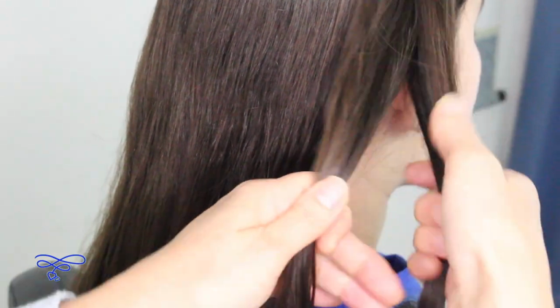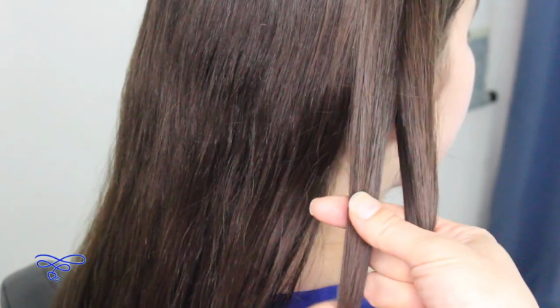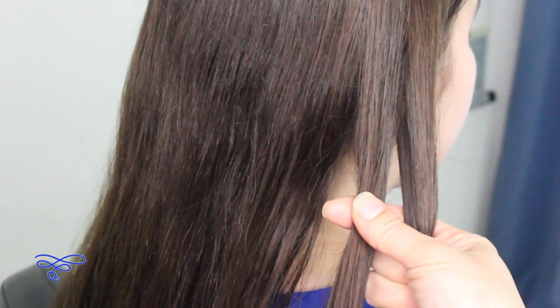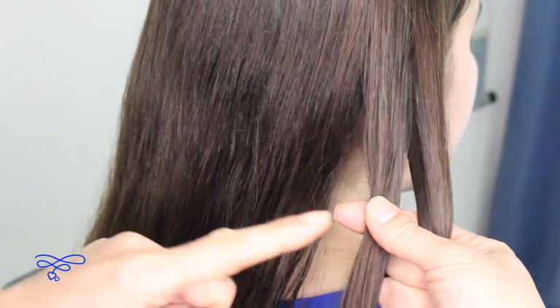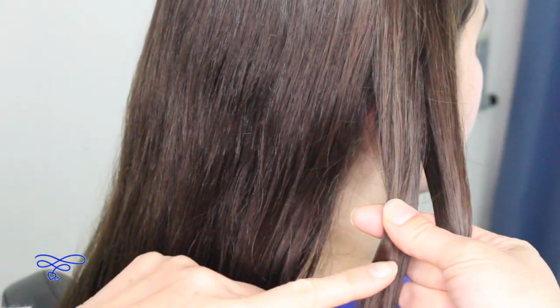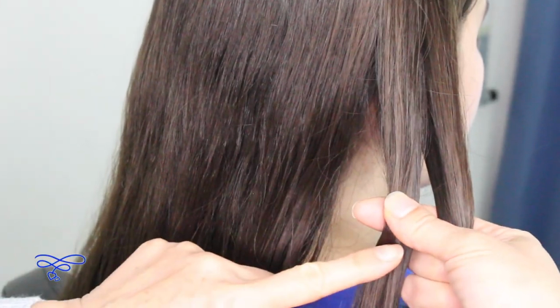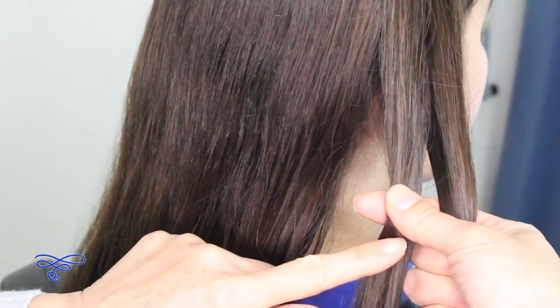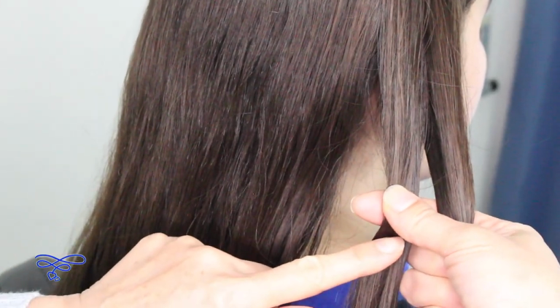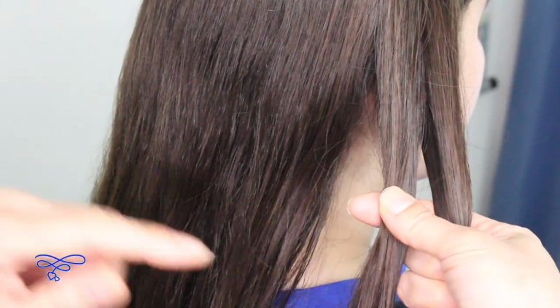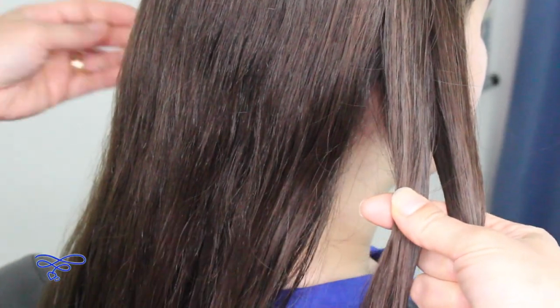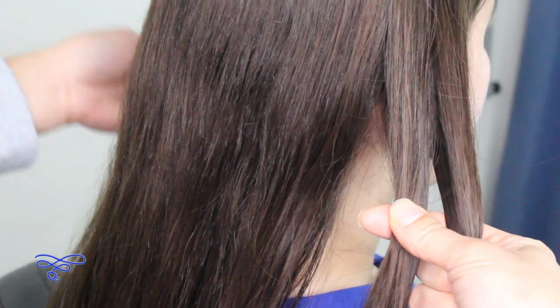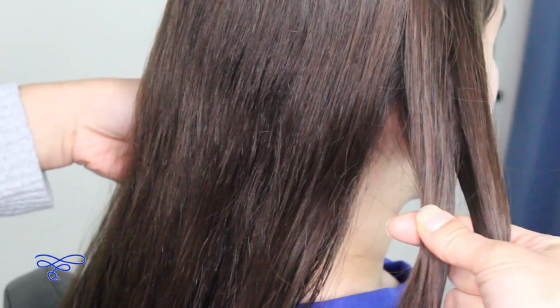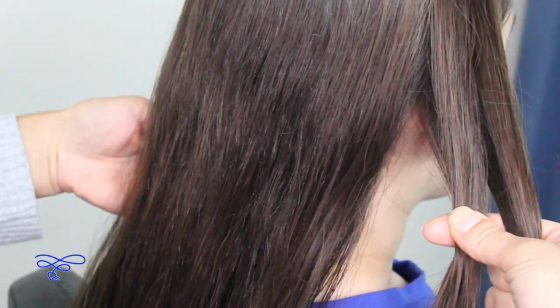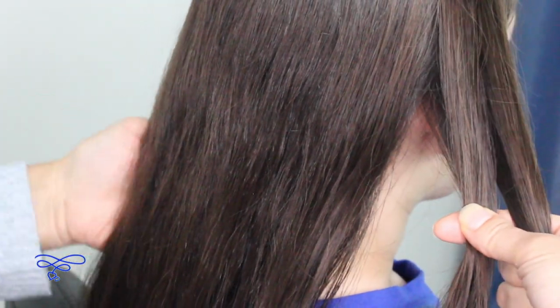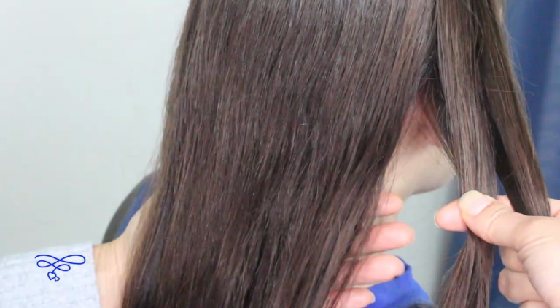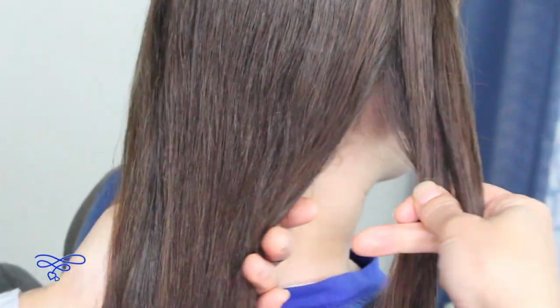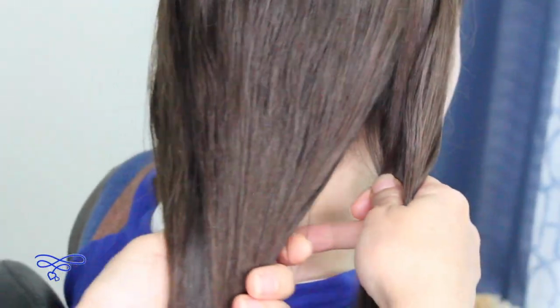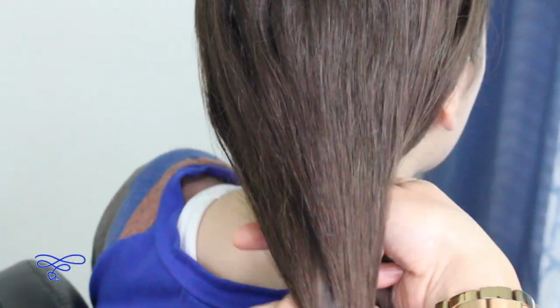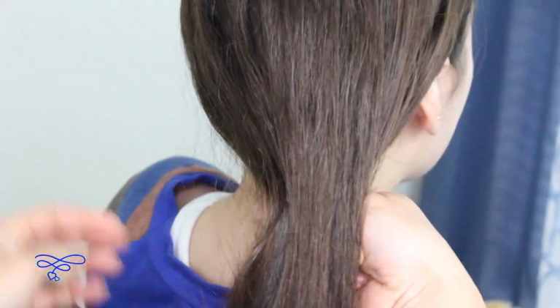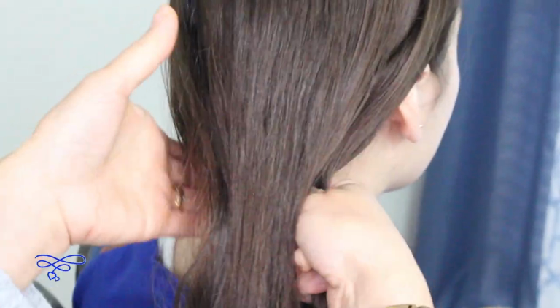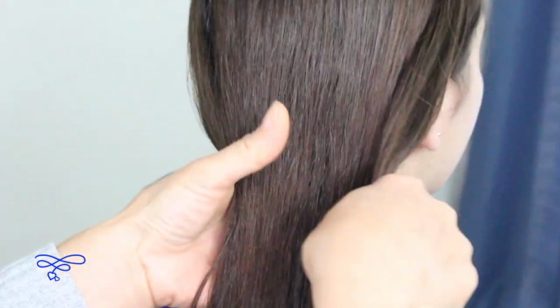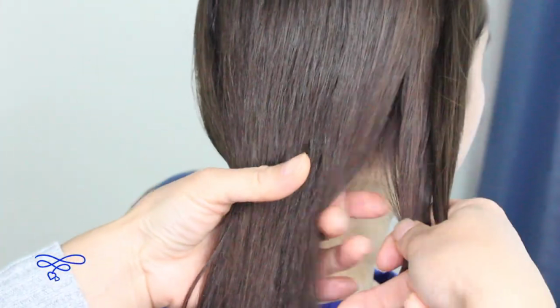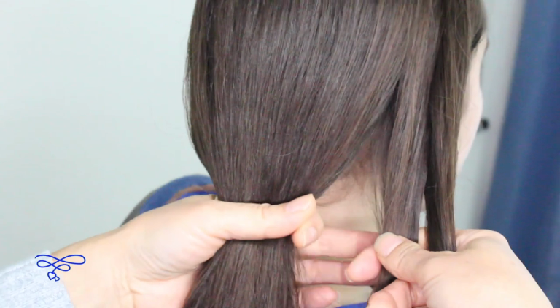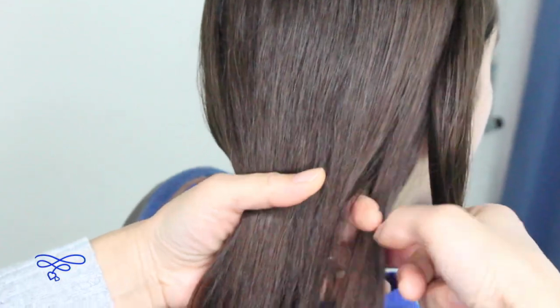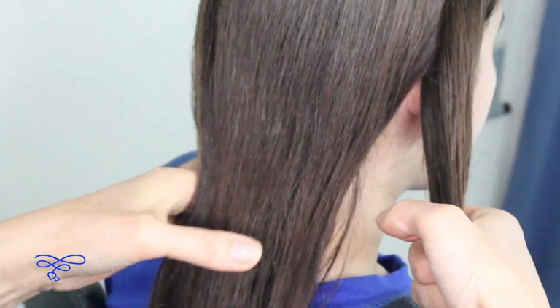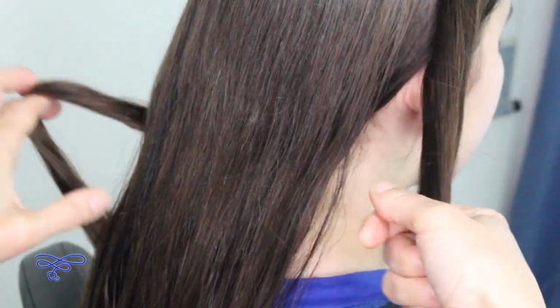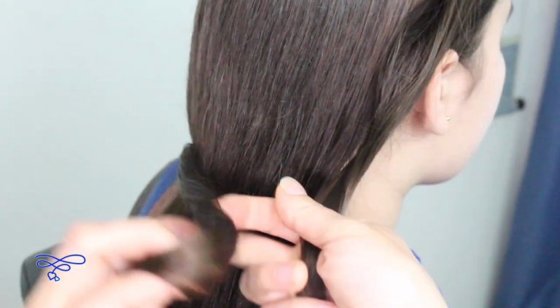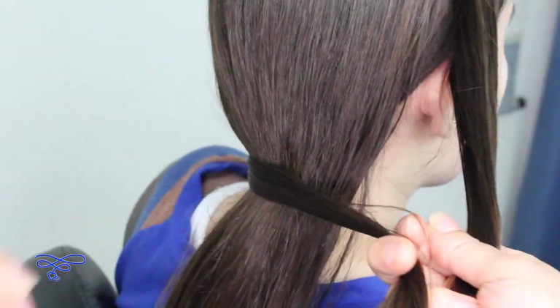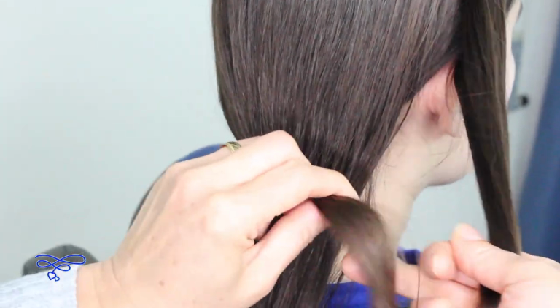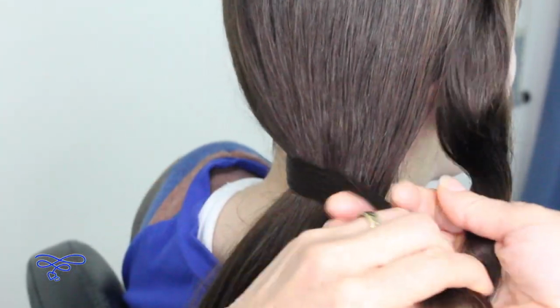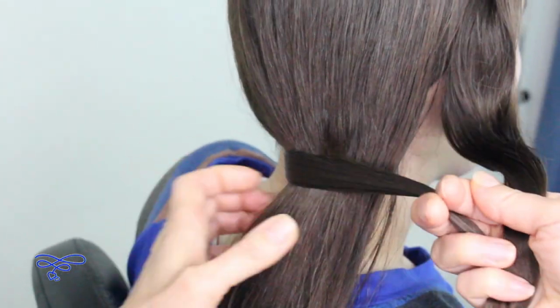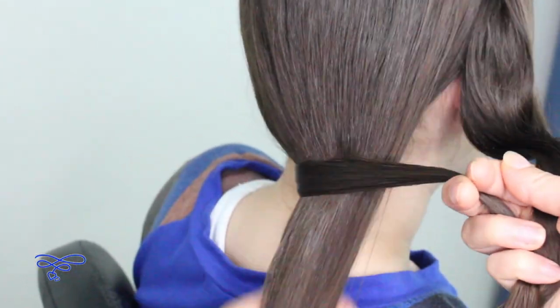You're gonna take this strand right here and you're gonna put it underneath all this hair right here, just like this, and bring it to the side.